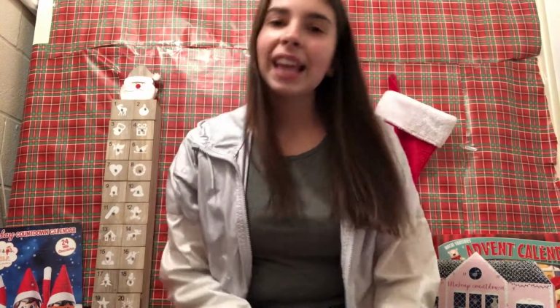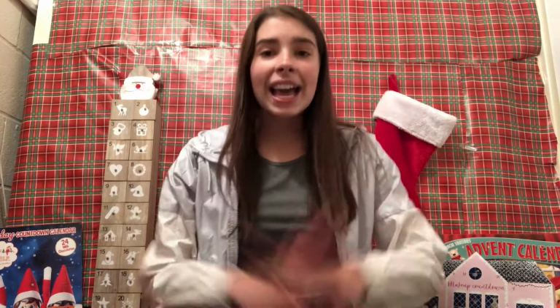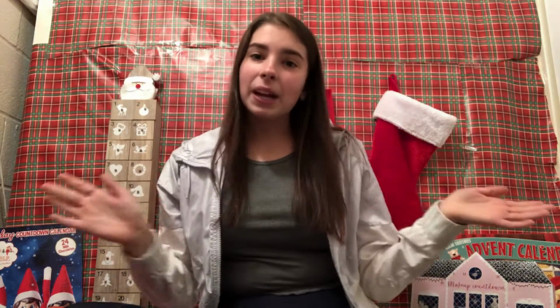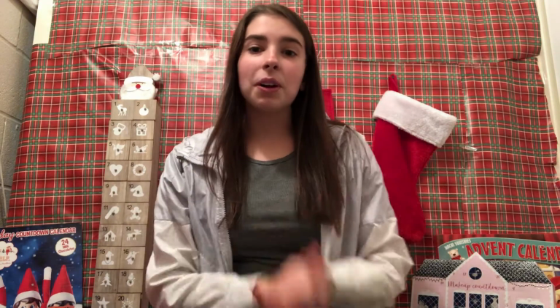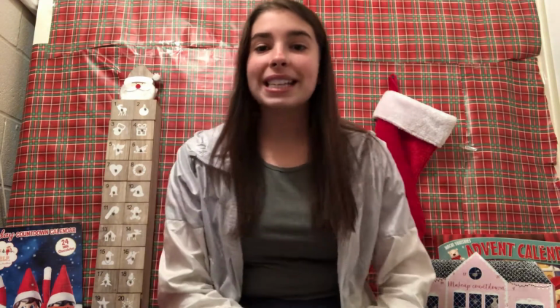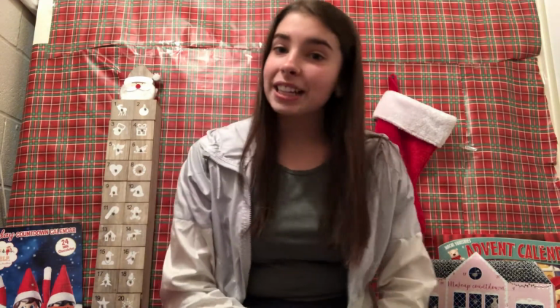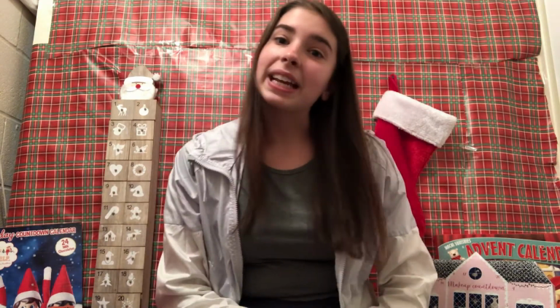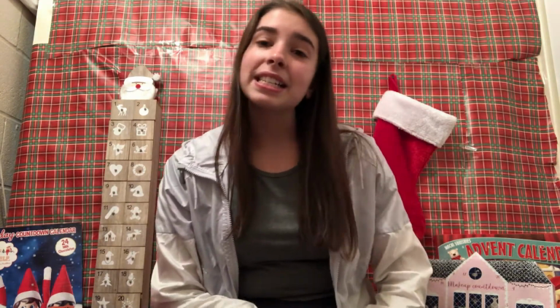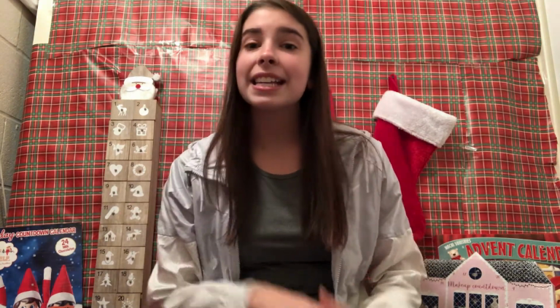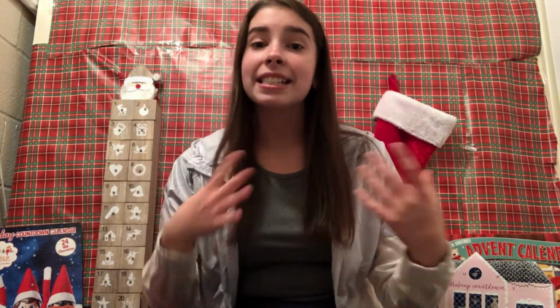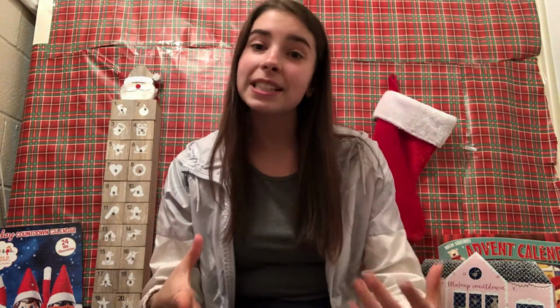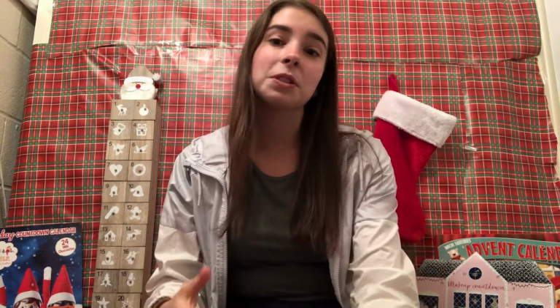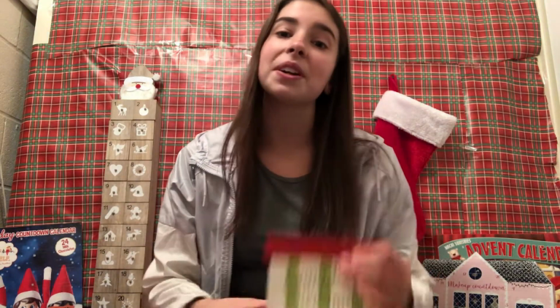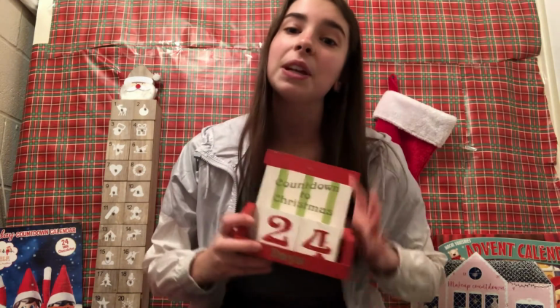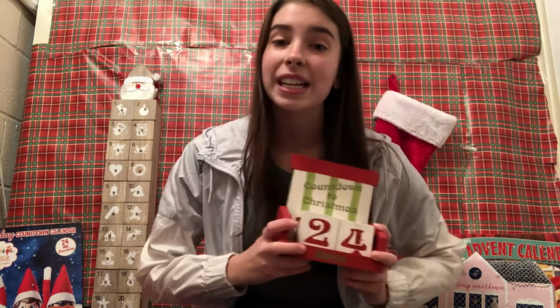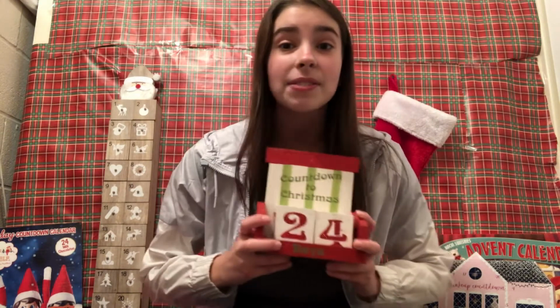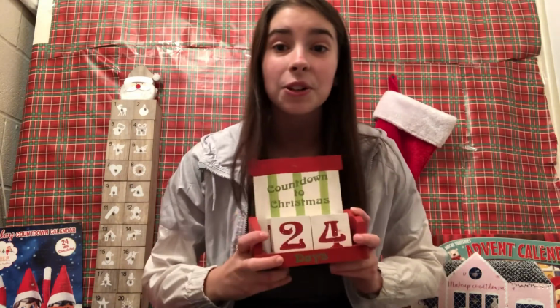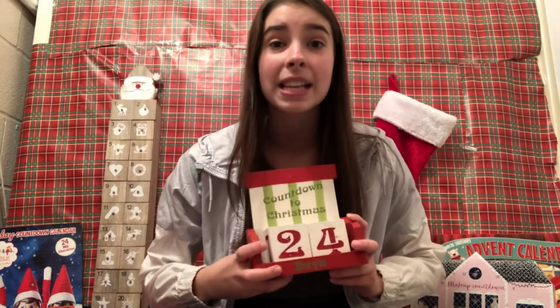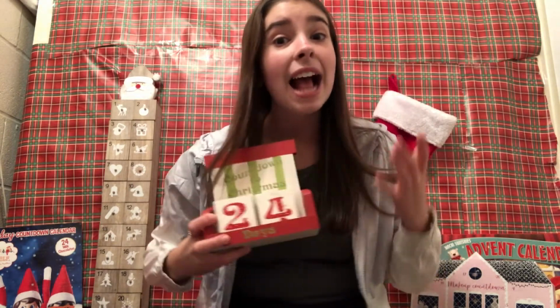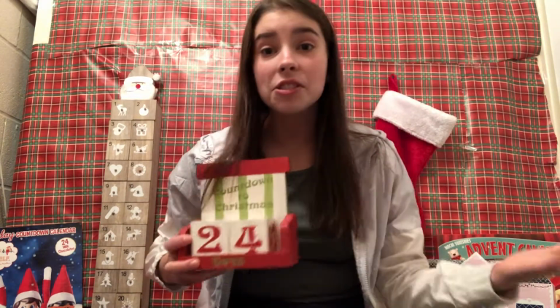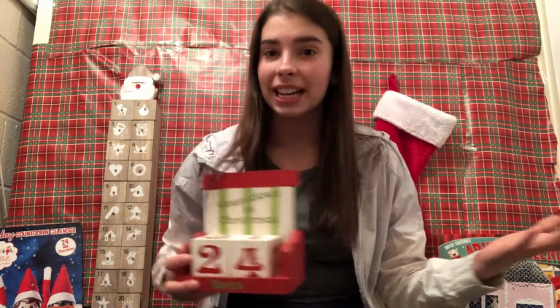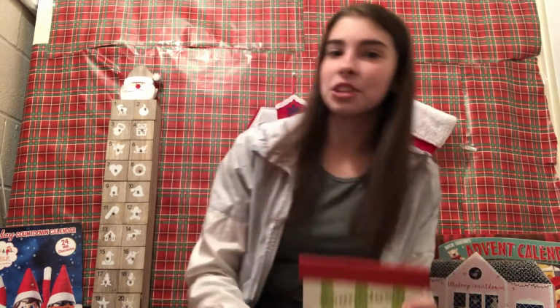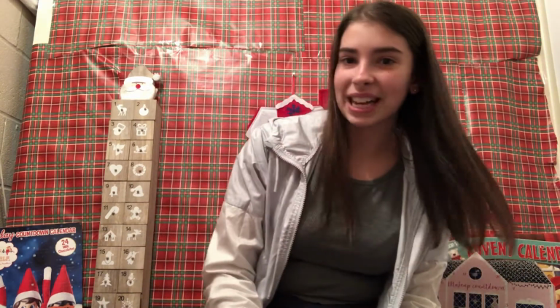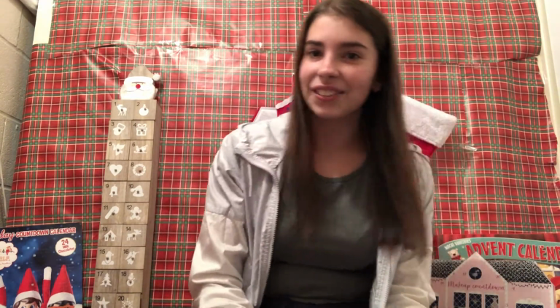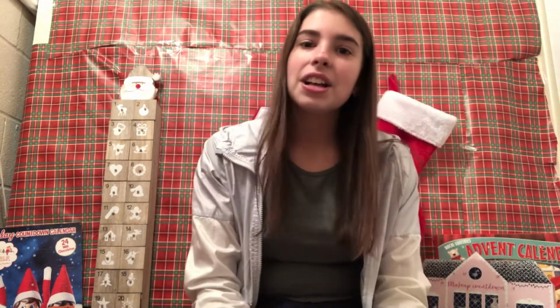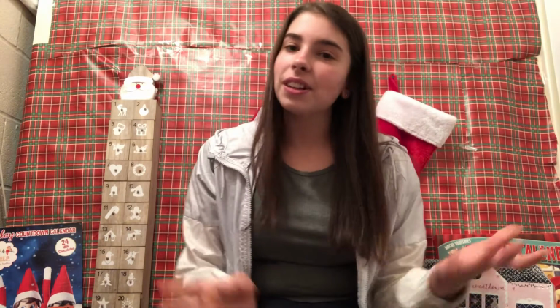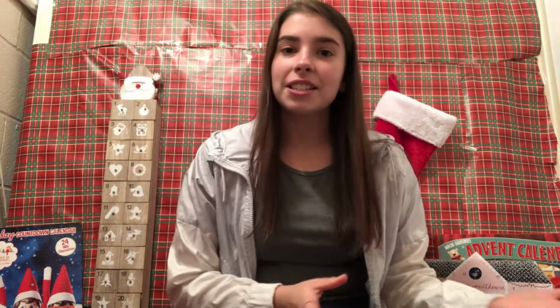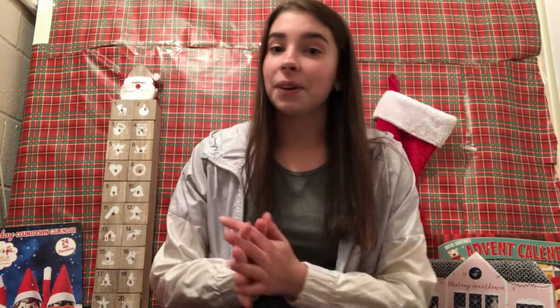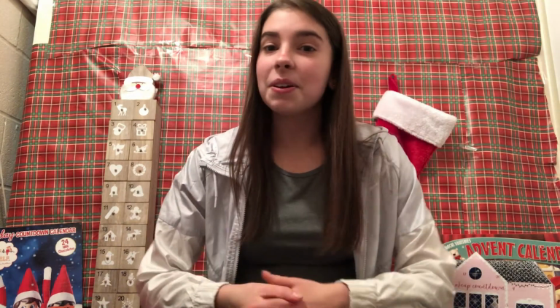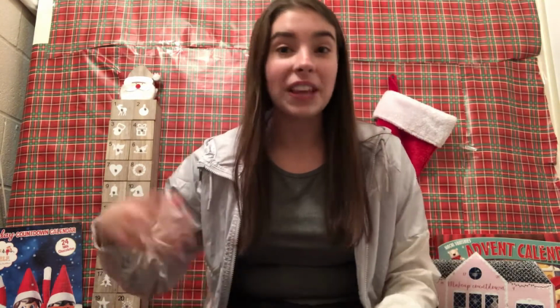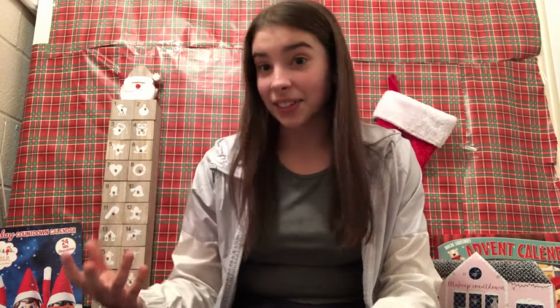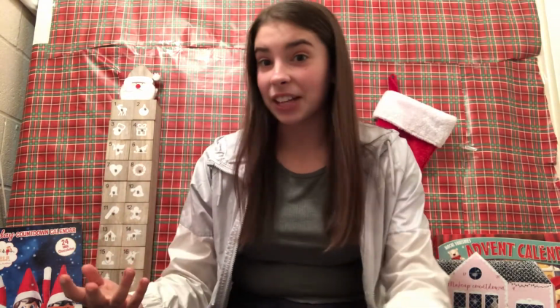Hey everyone and welcome back to Canon Bregan. Today is December 2nd which means there are 24 days left until Christmas and it's also the second day of the Christmas countdown. So let's get started right away with all the Advent calendars.